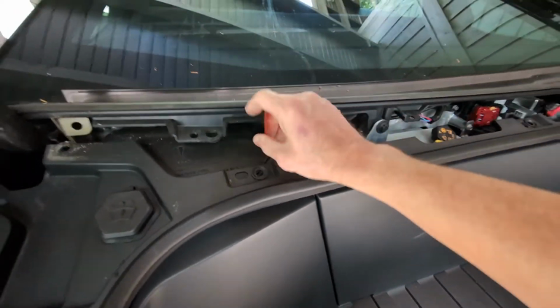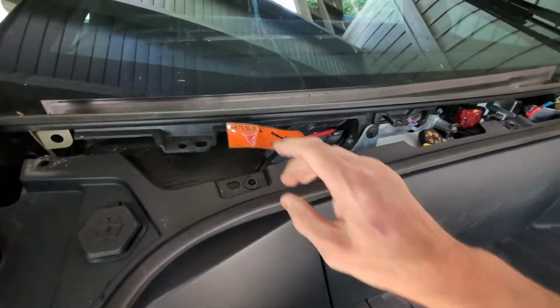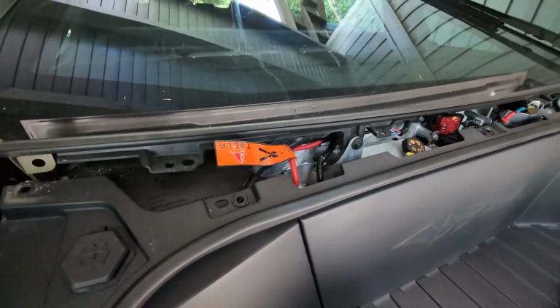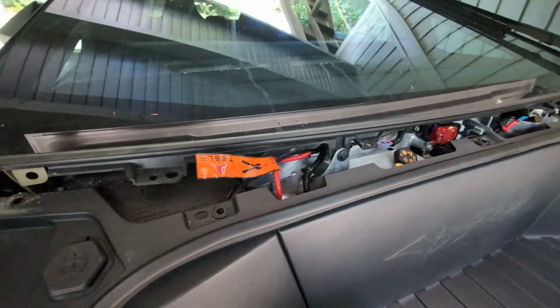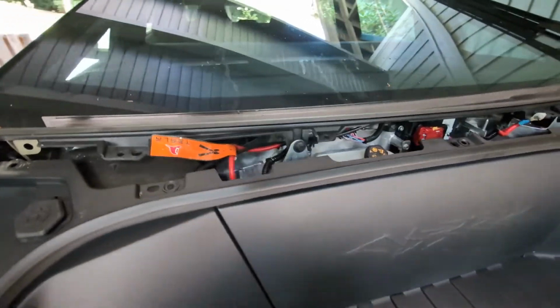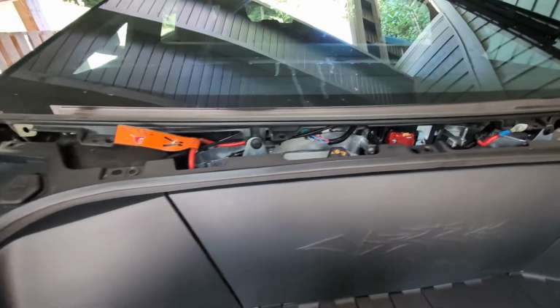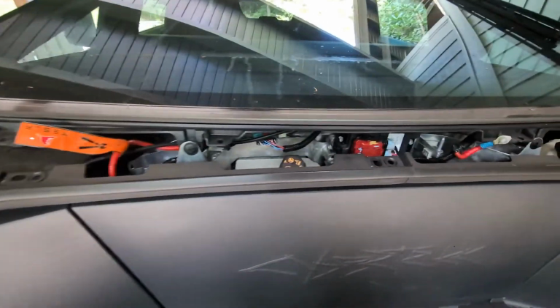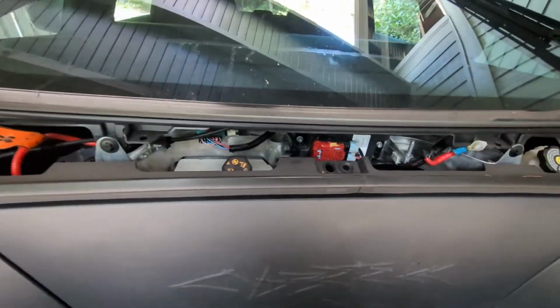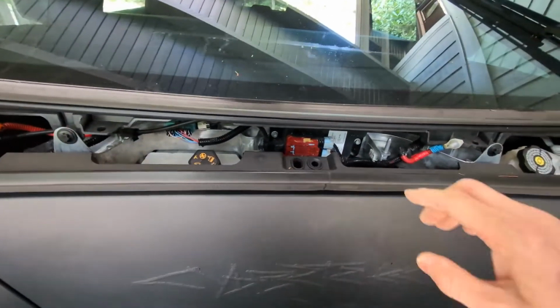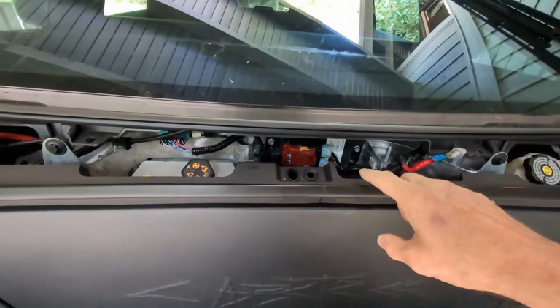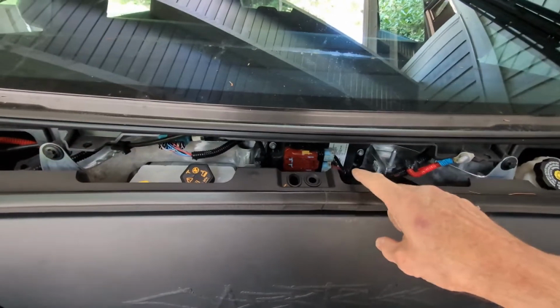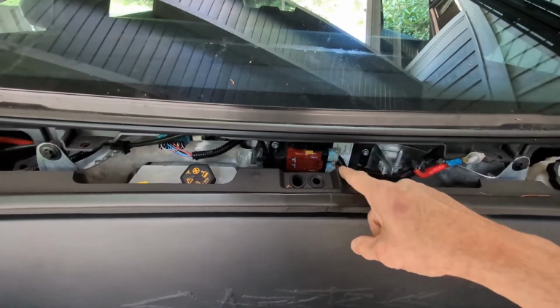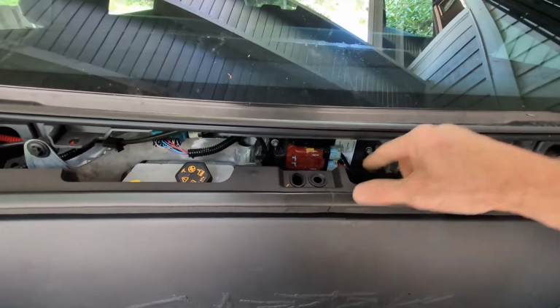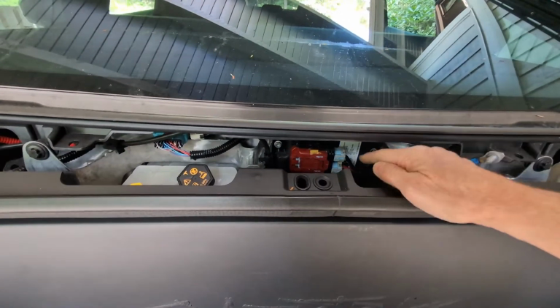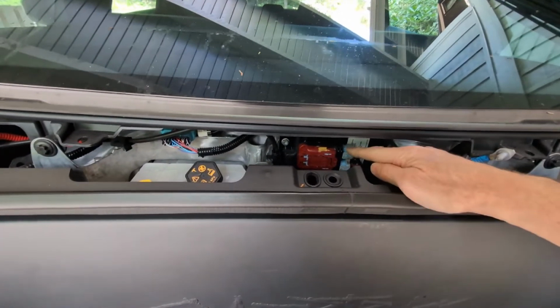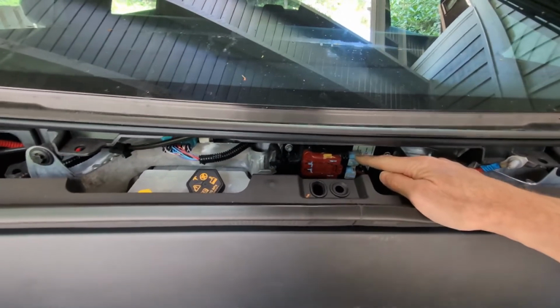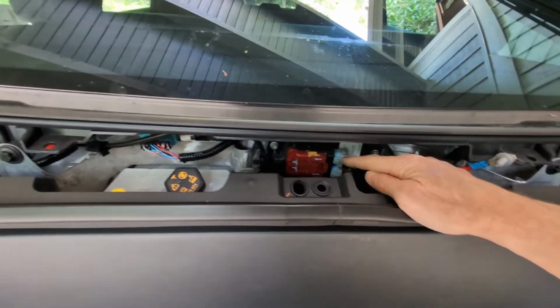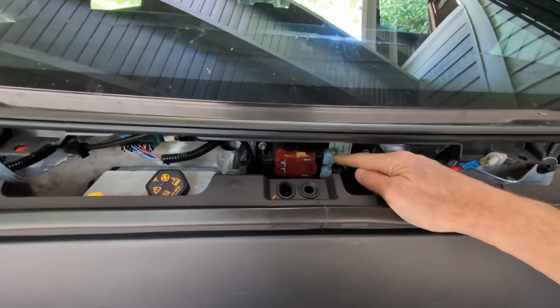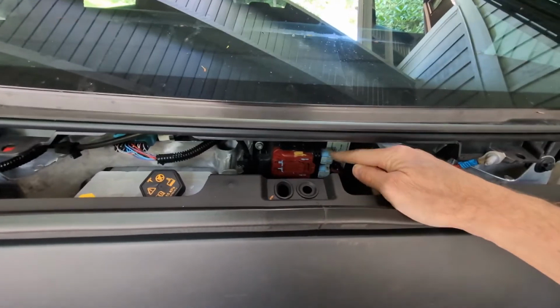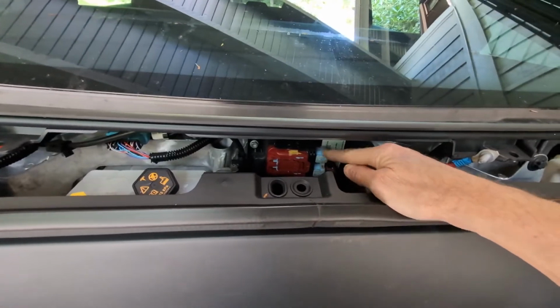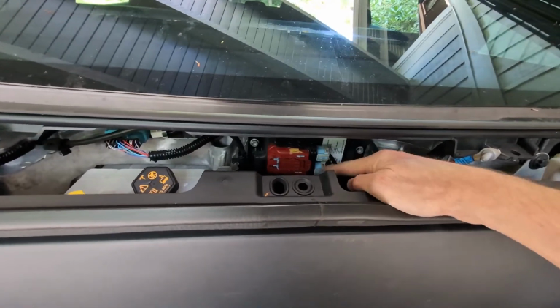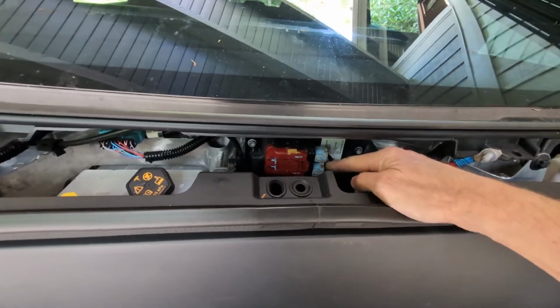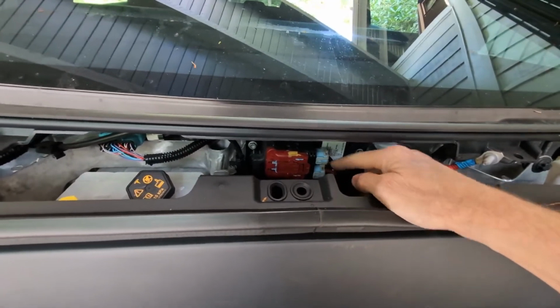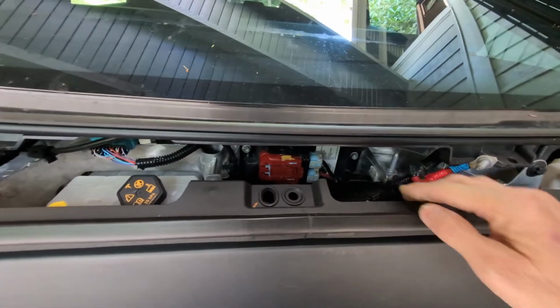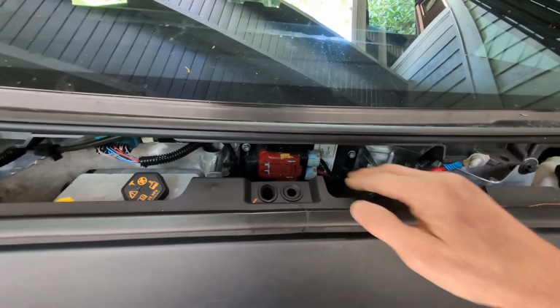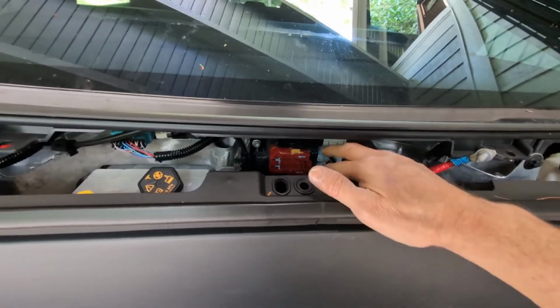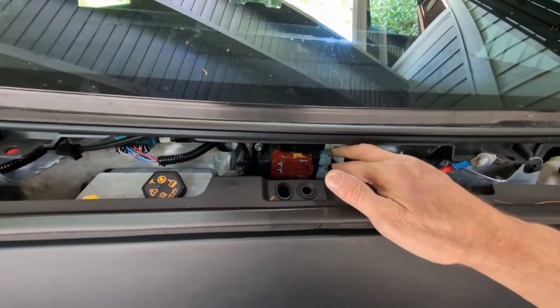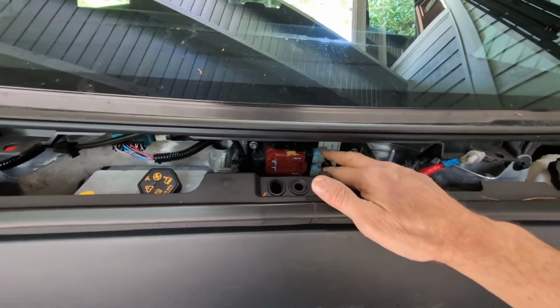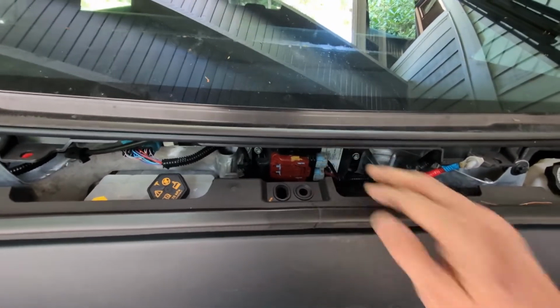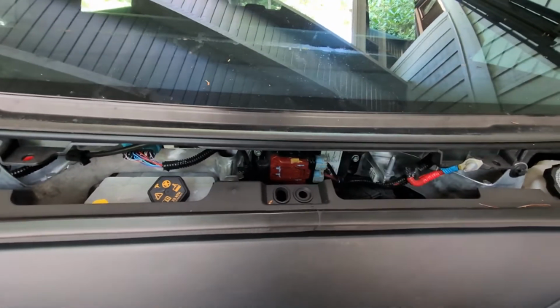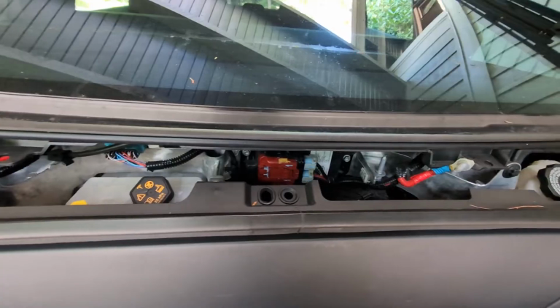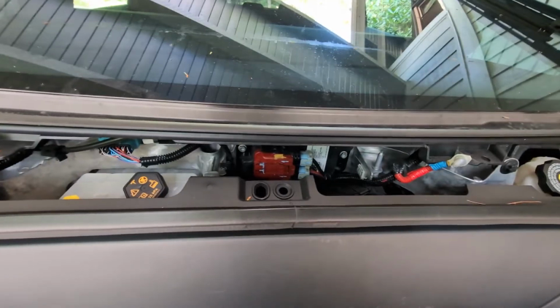Then secondarily, what you're to do is go over here to this low voltage battery — the 48 volt battery — and disconnect these two leads from it to disable the low voltage 48 volt battery.